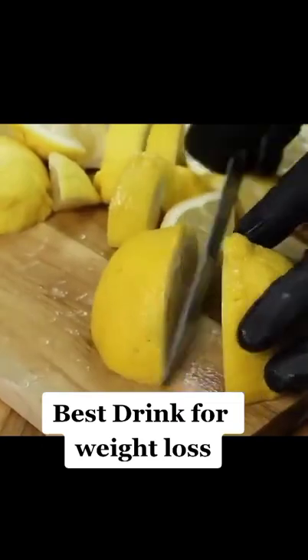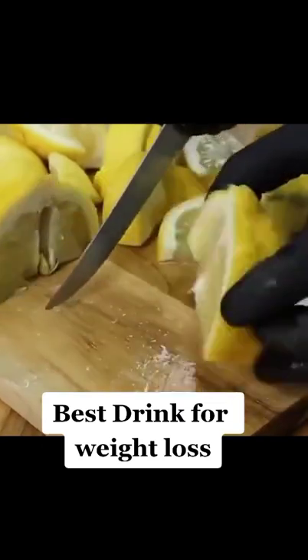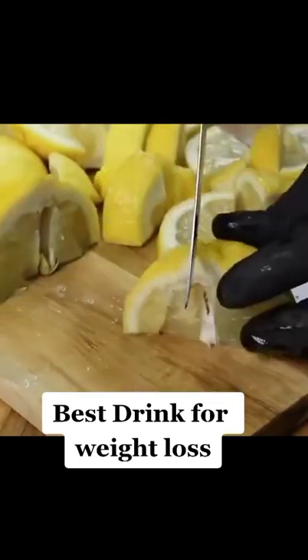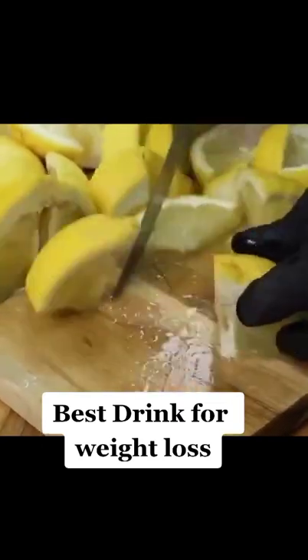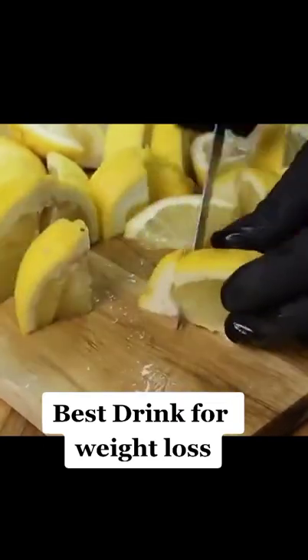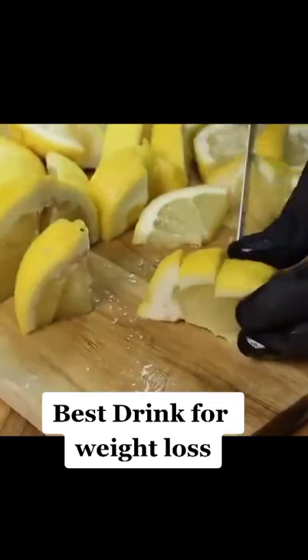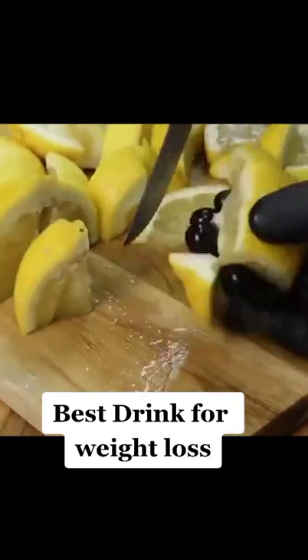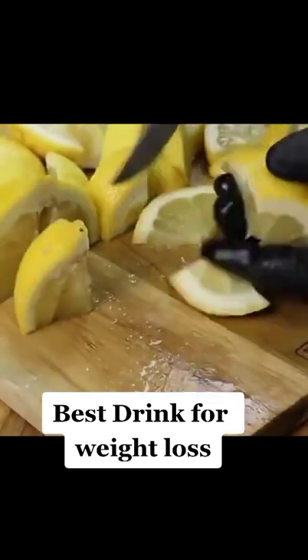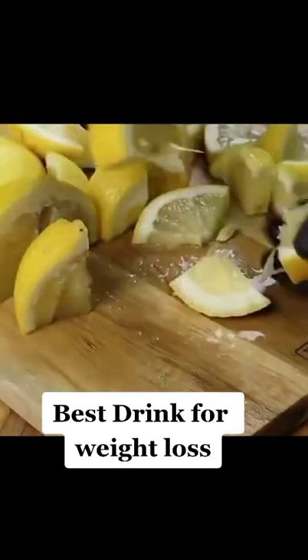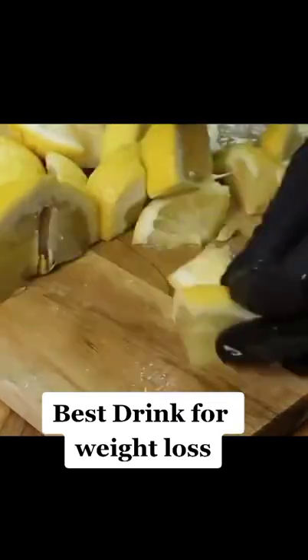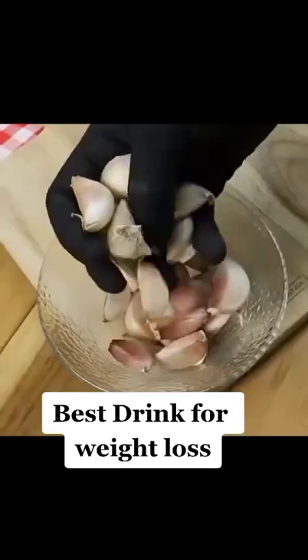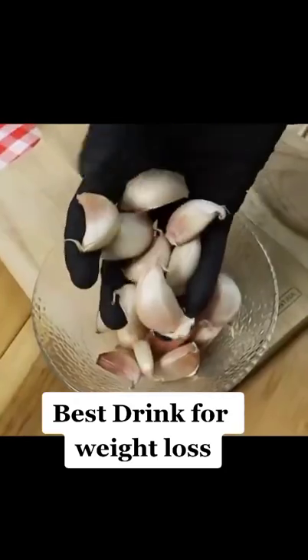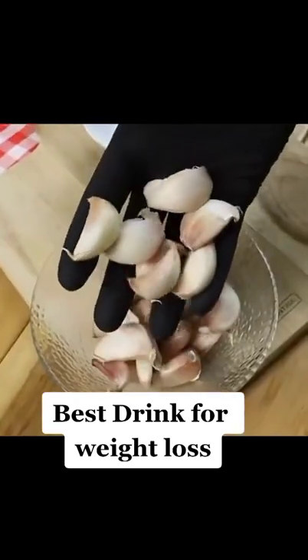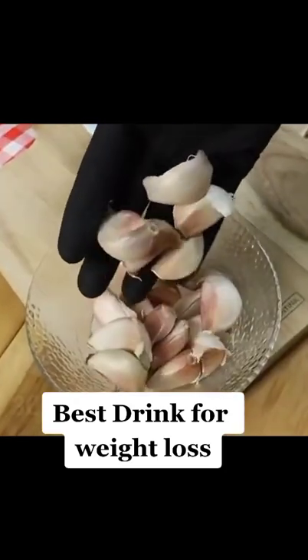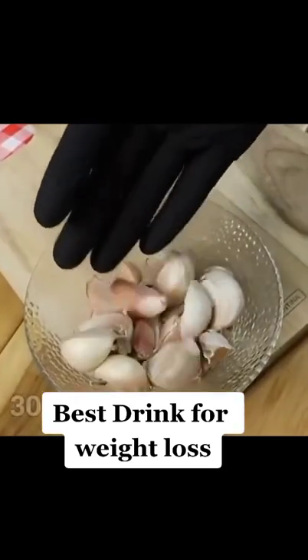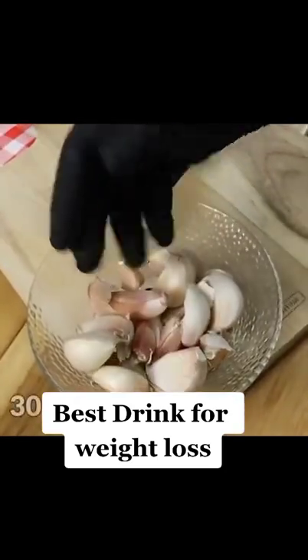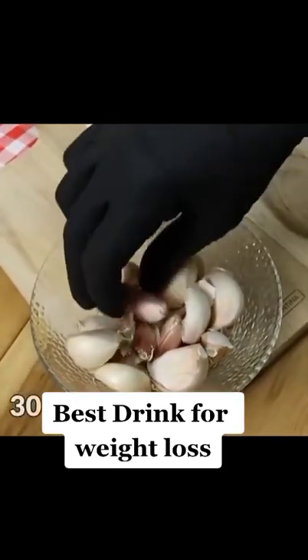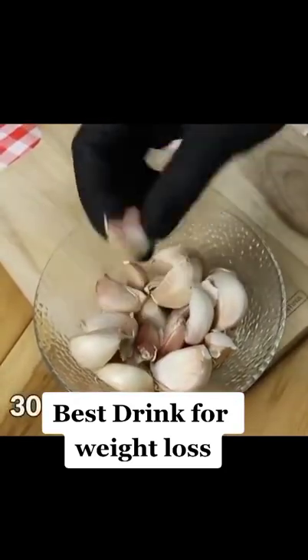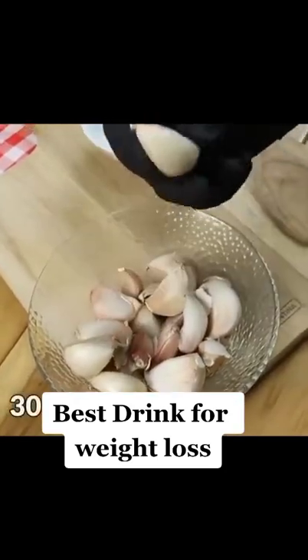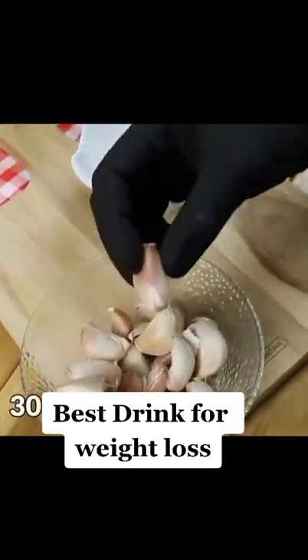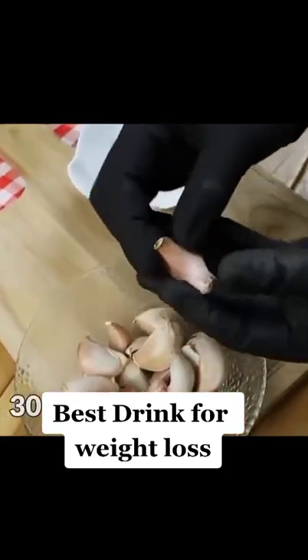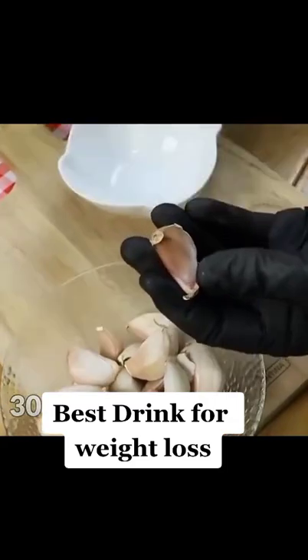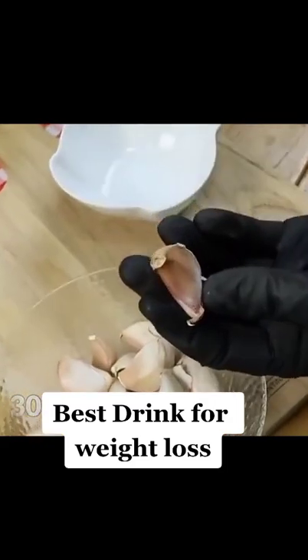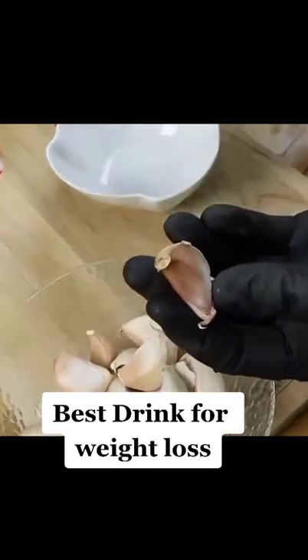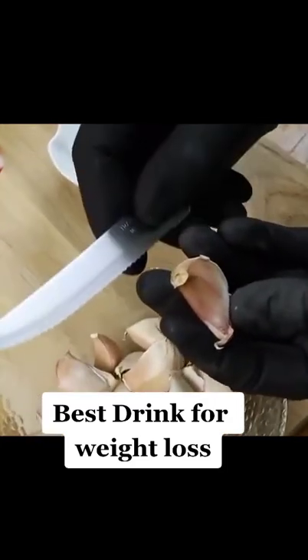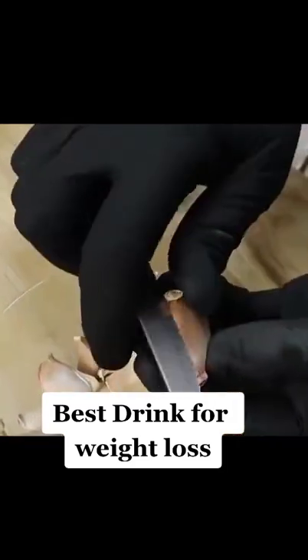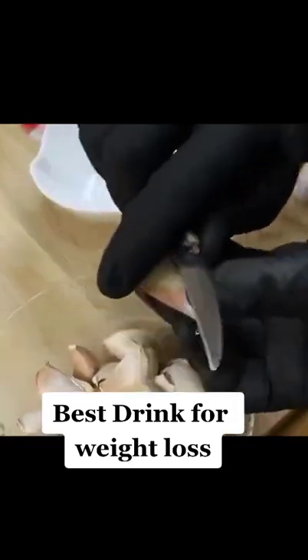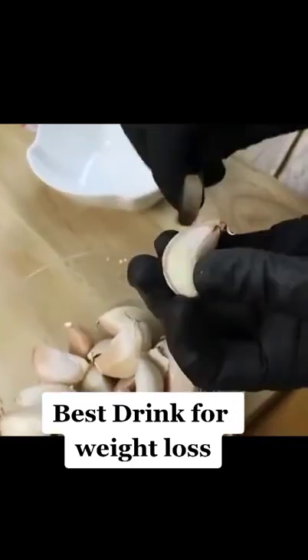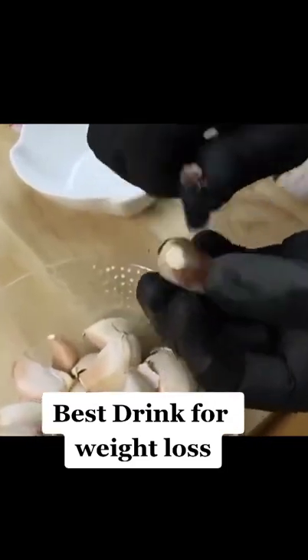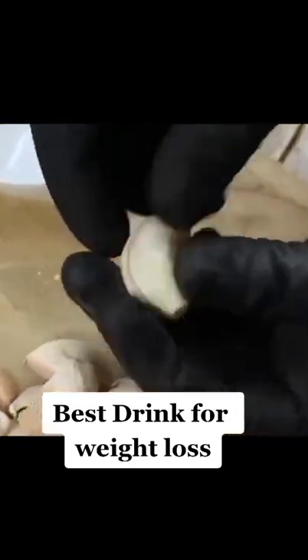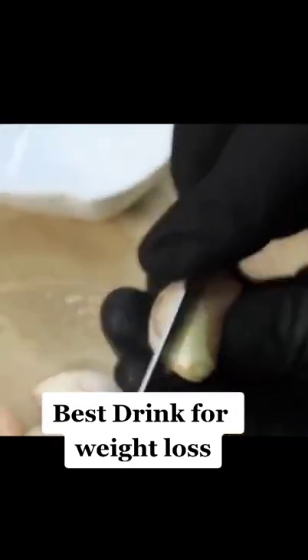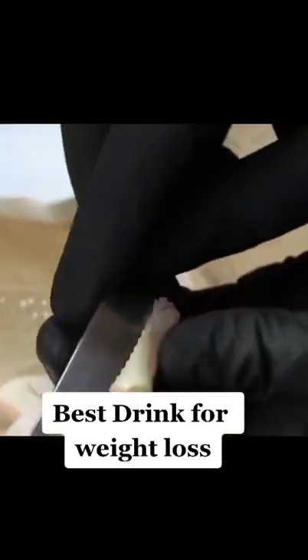We will cut the lemon into pieces. We will also need 30 cloves of garlic. Garlic is a powerful solvent for abdominal and body fat, and dissolves the lateral fat and fat of the buttocks.